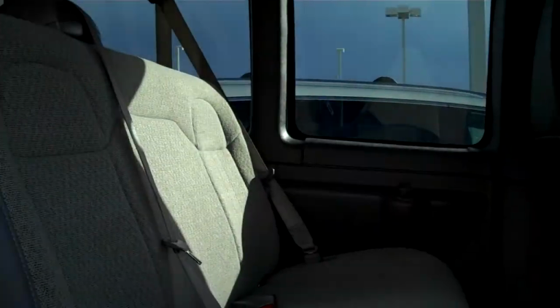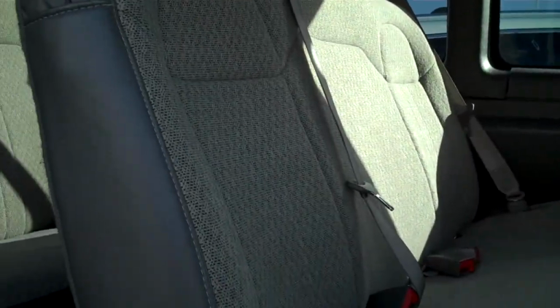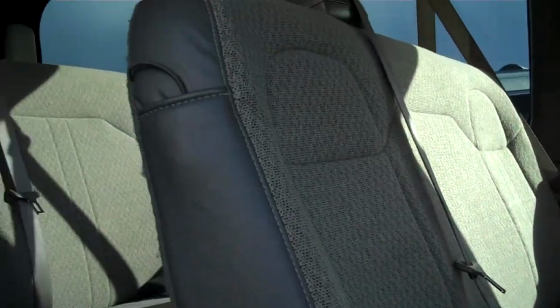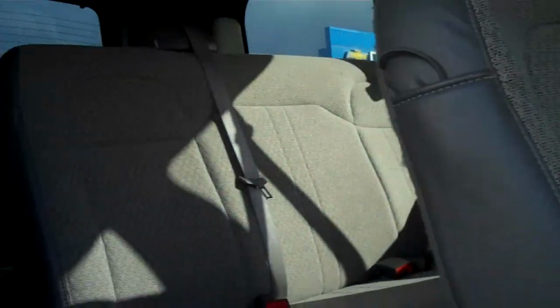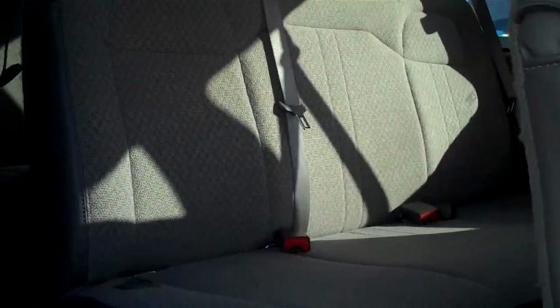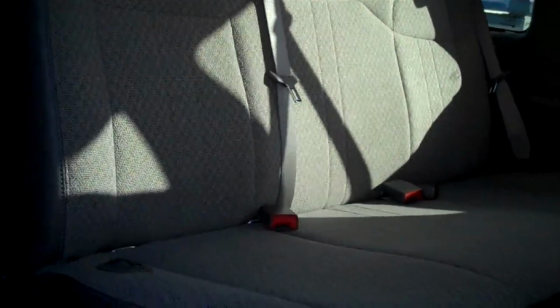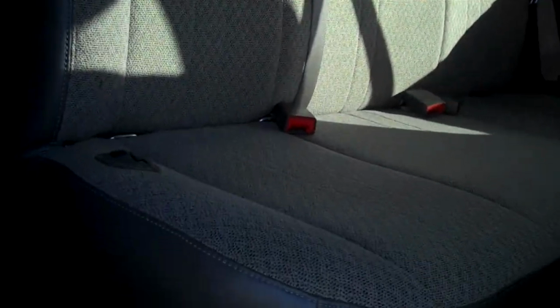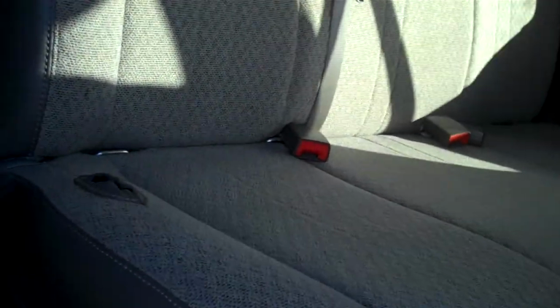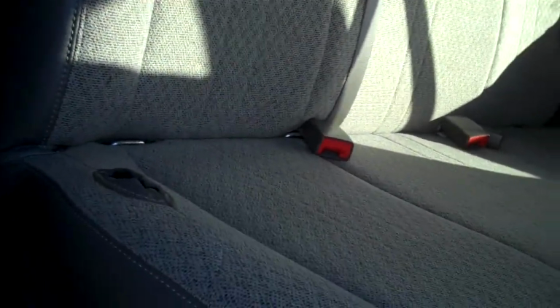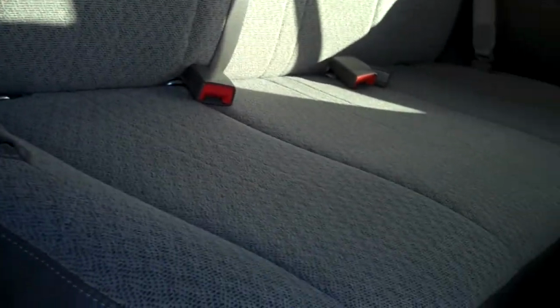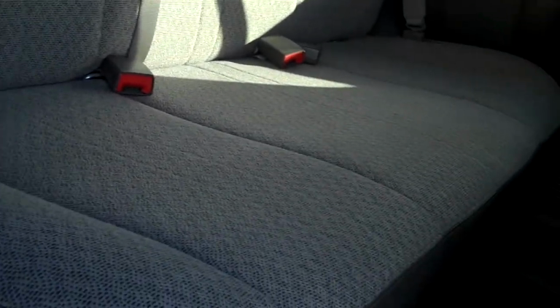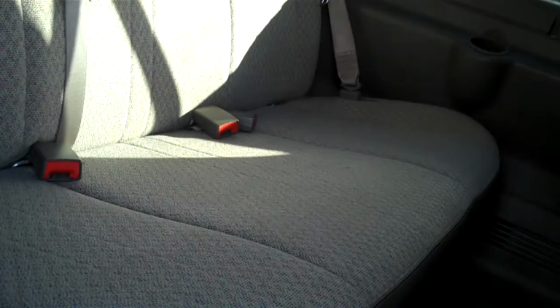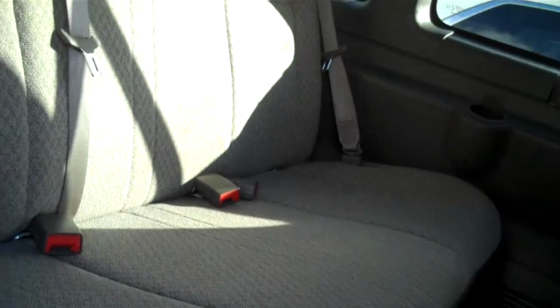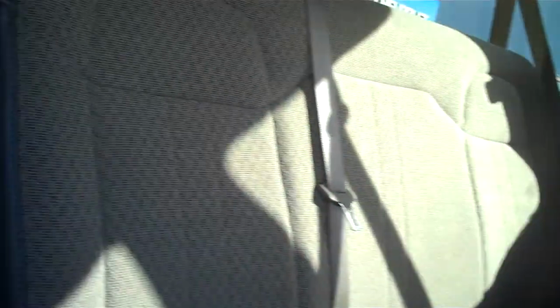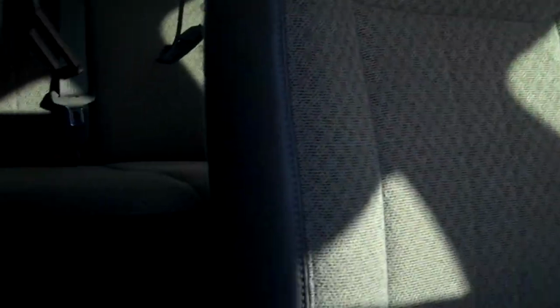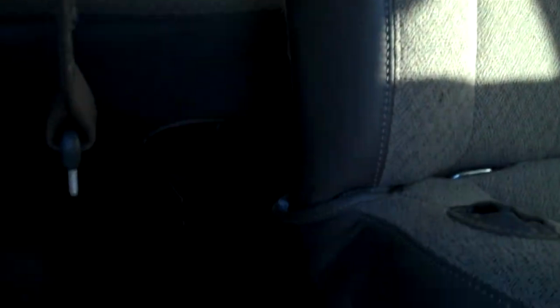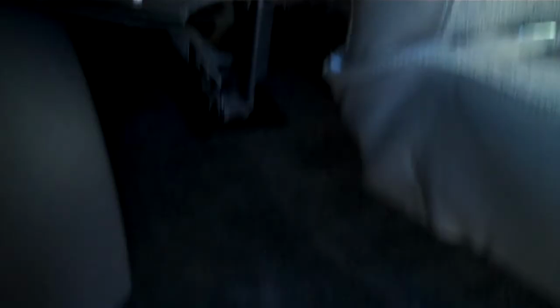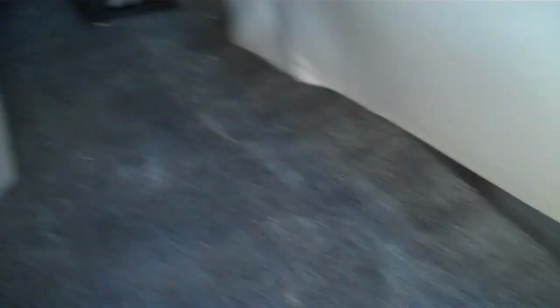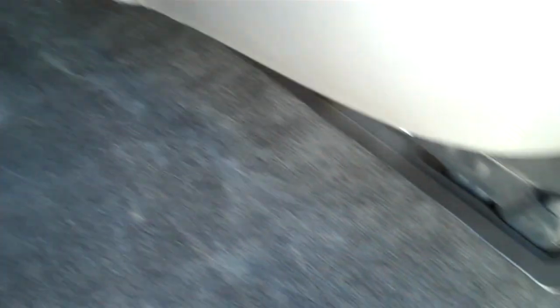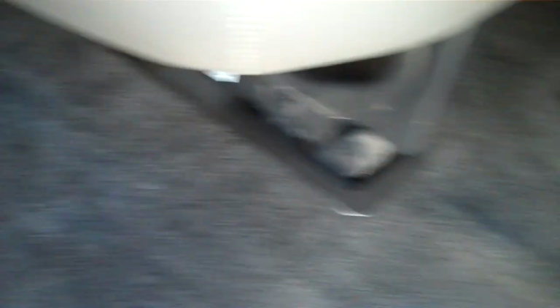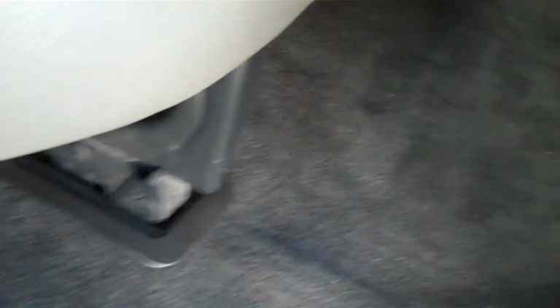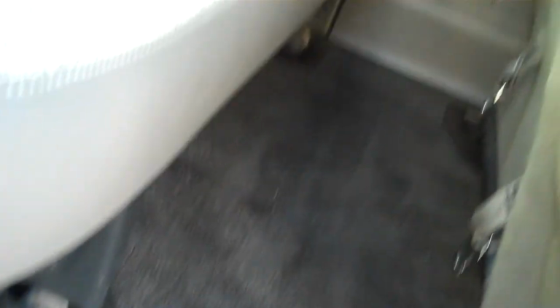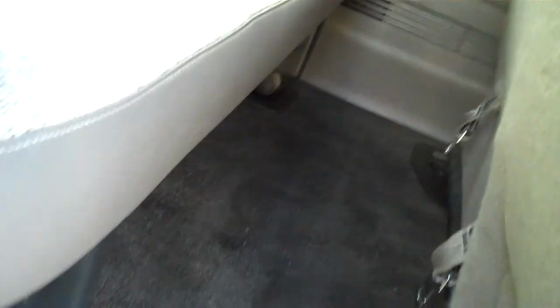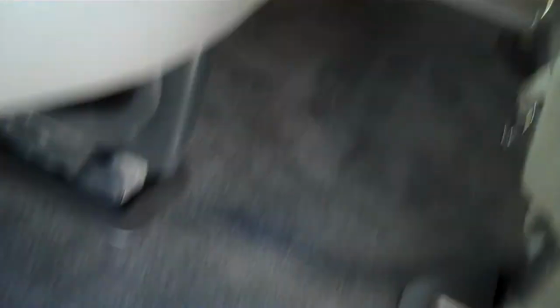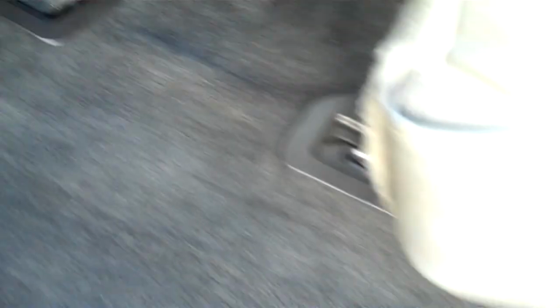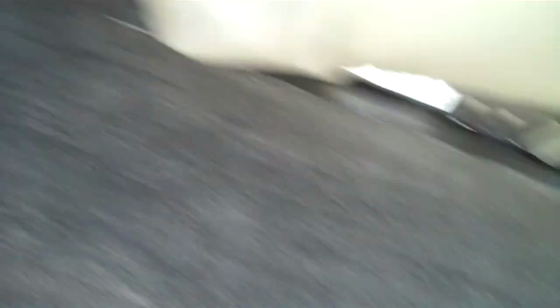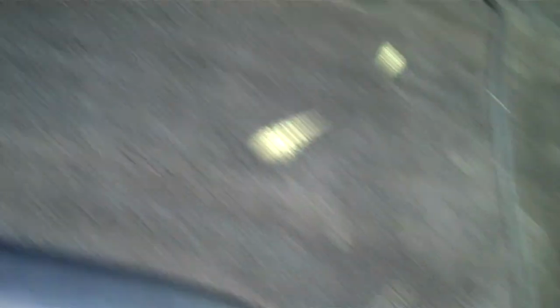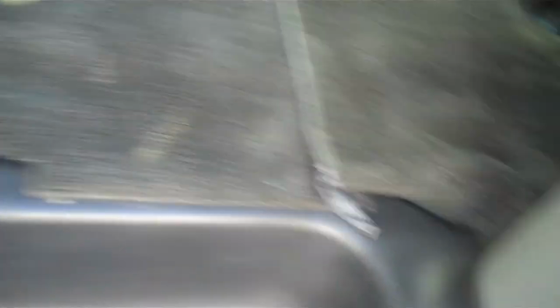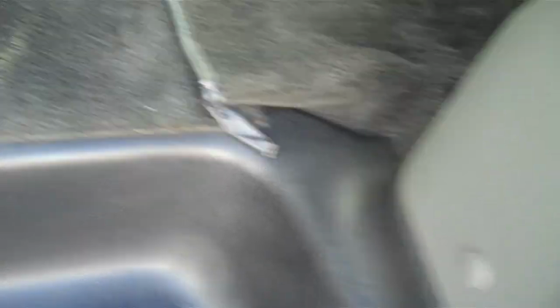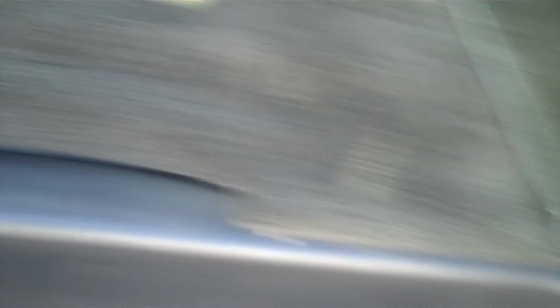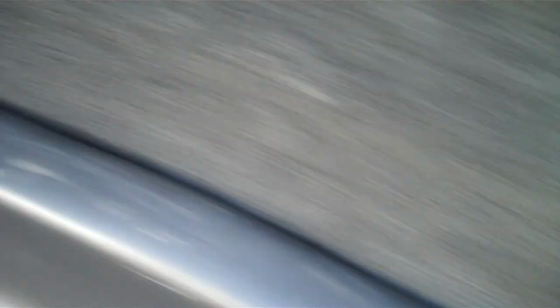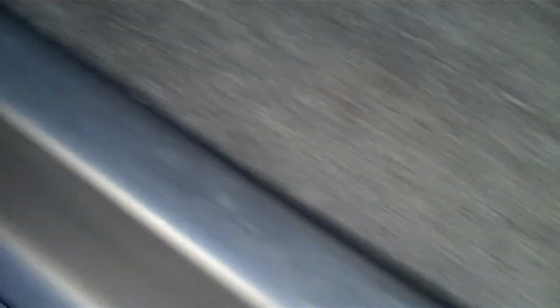Here is the back. Carpet looks great everywhere — looks like brand new. I don't see any deep scratches or anything.